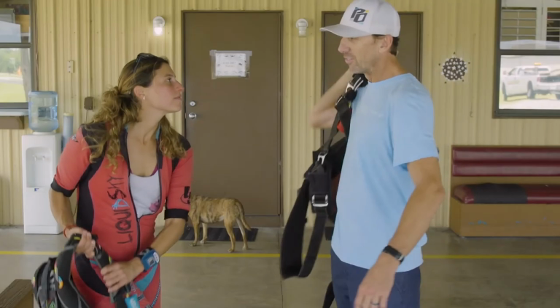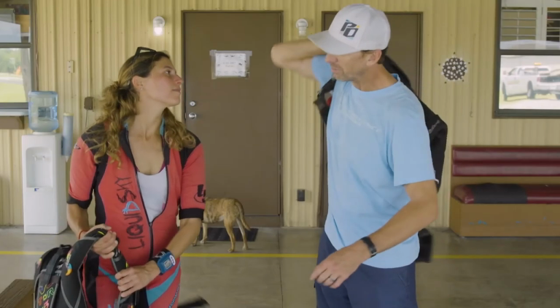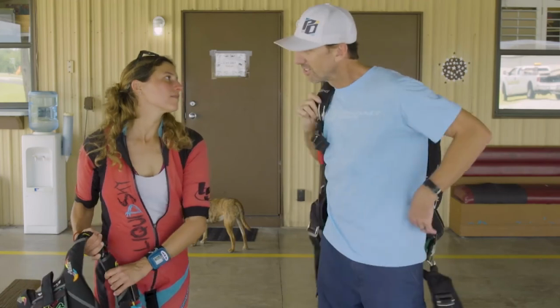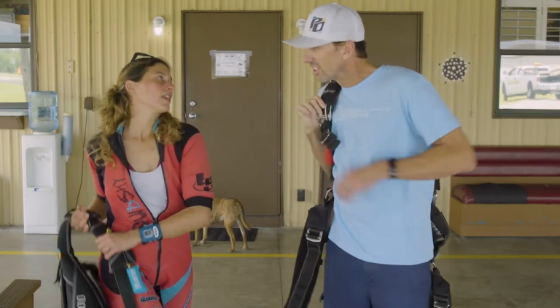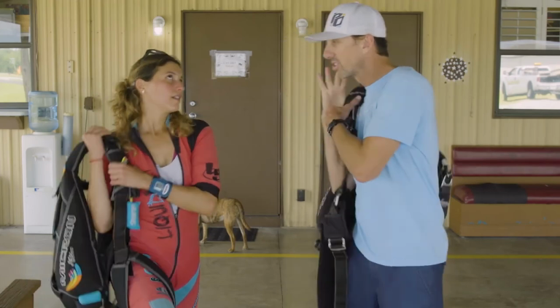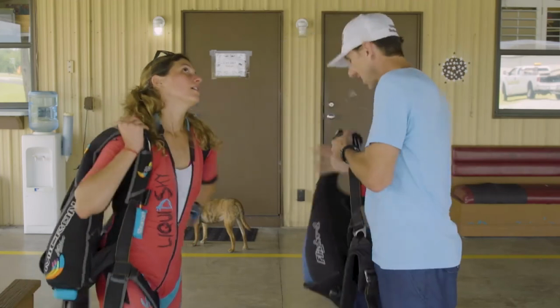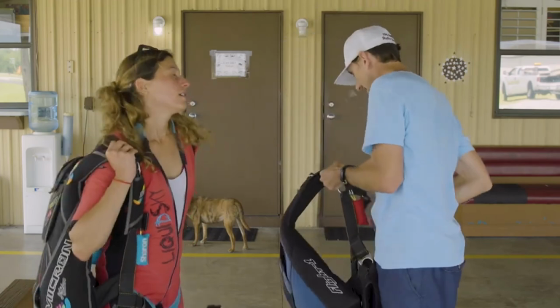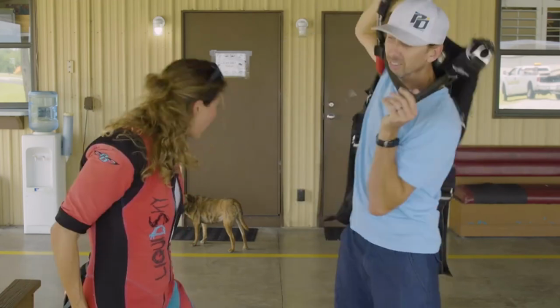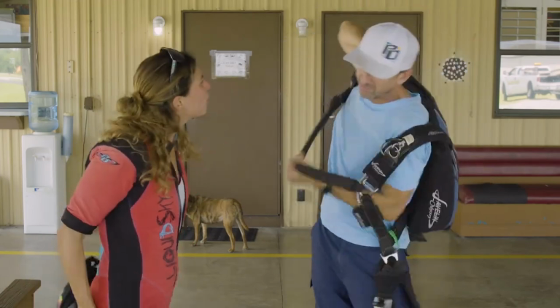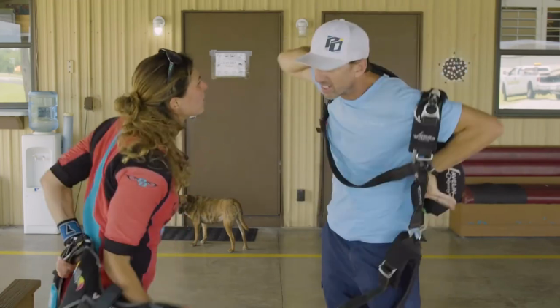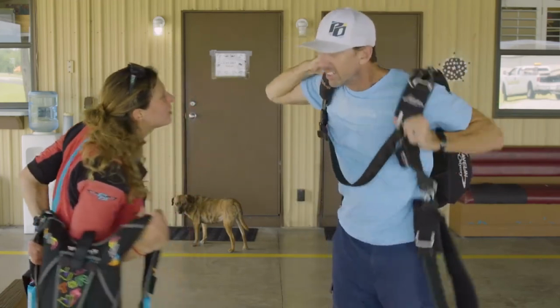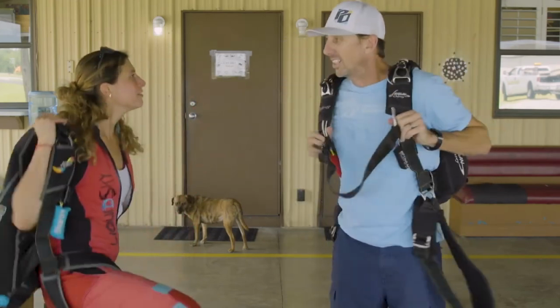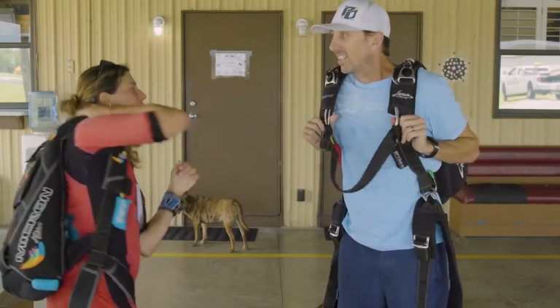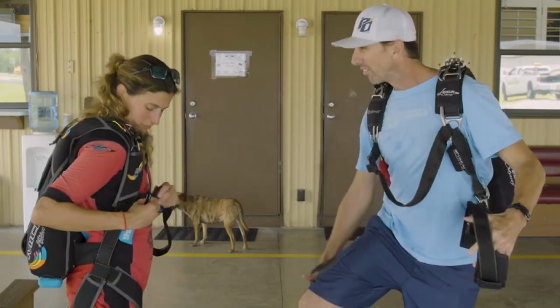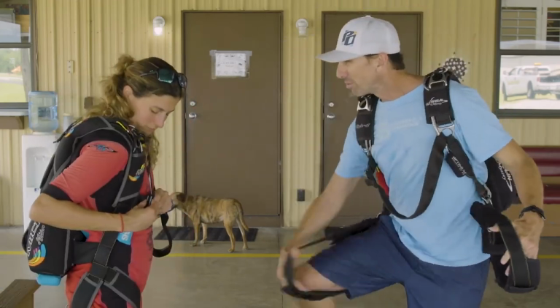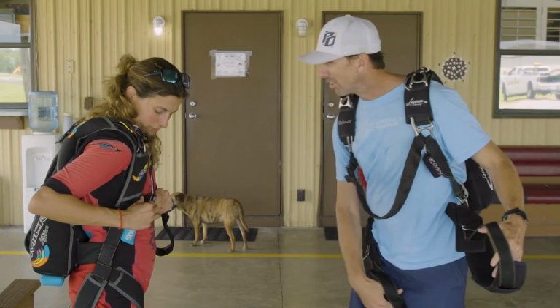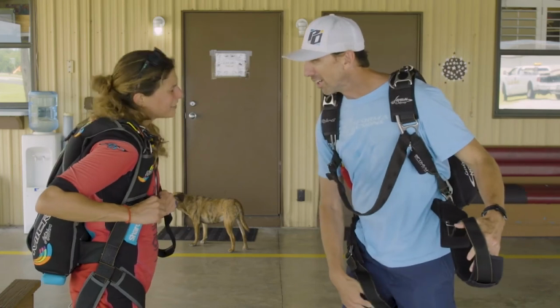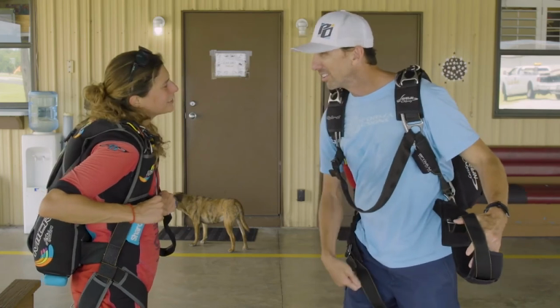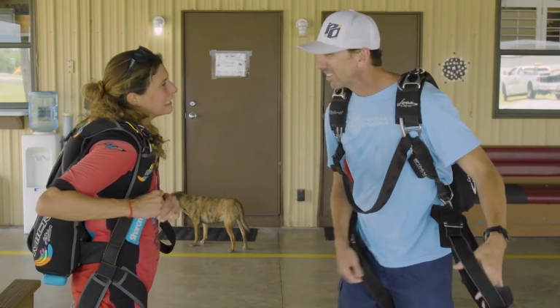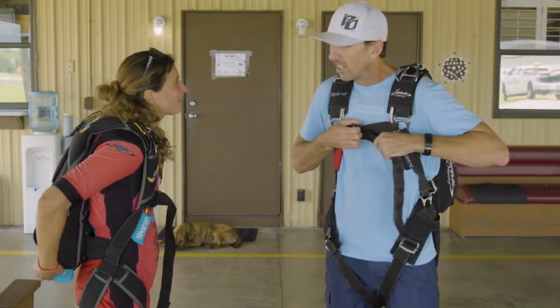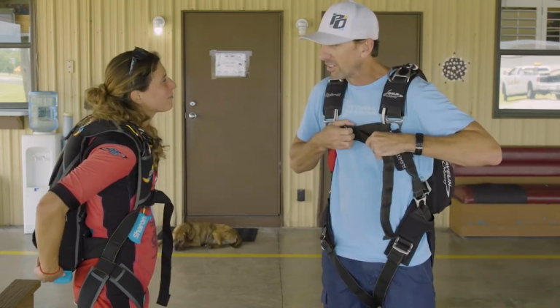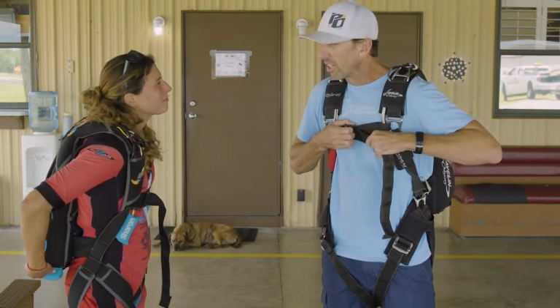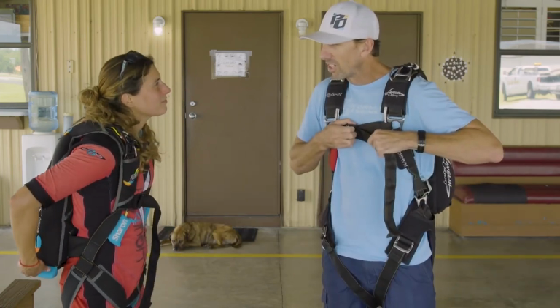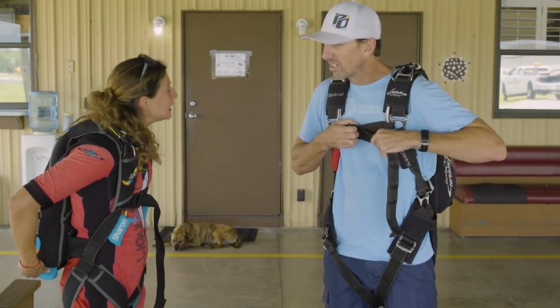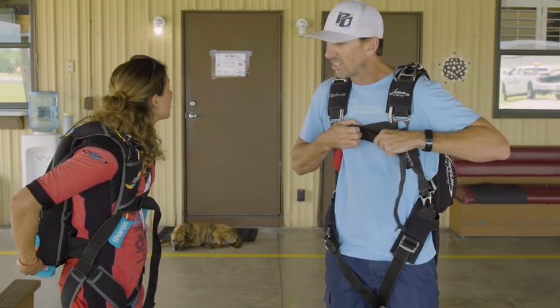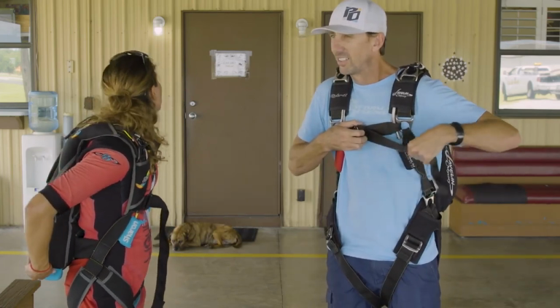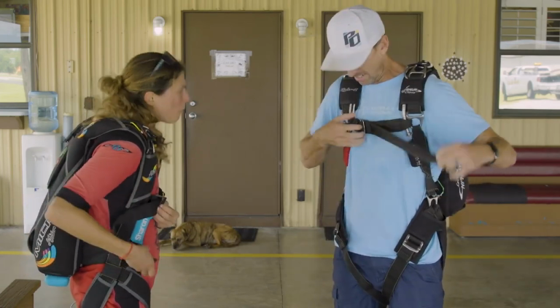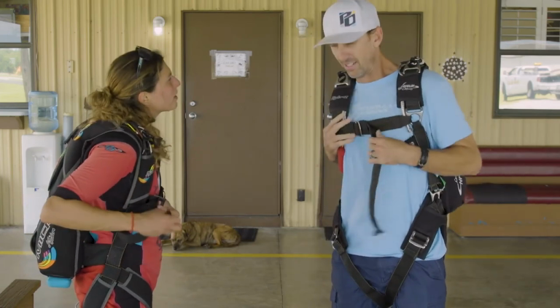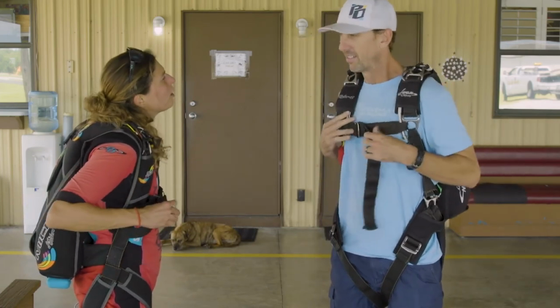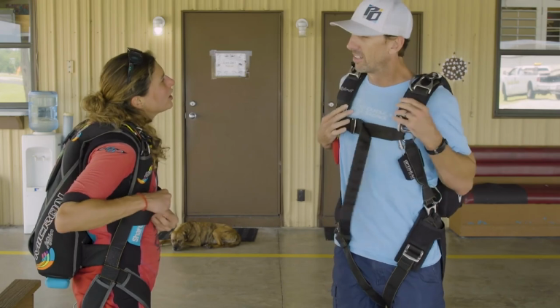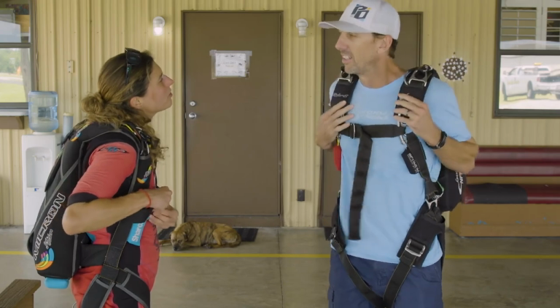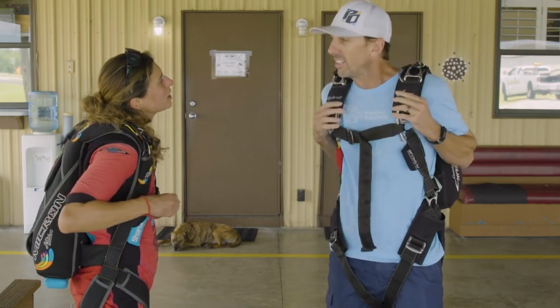Have you called the babysitter to see how long she can stay? Have you called the plumber? Do we have enough diapers left at the house? Have you got the laundry out of the wash? What about the yard guy — is he coming this week?